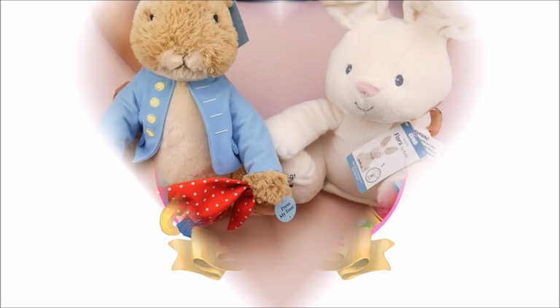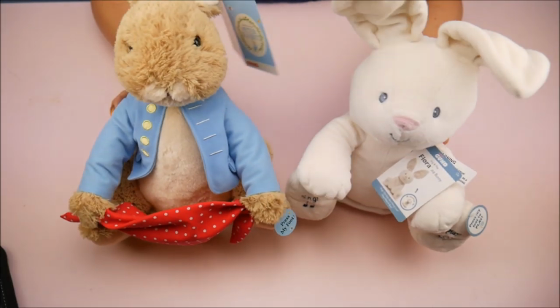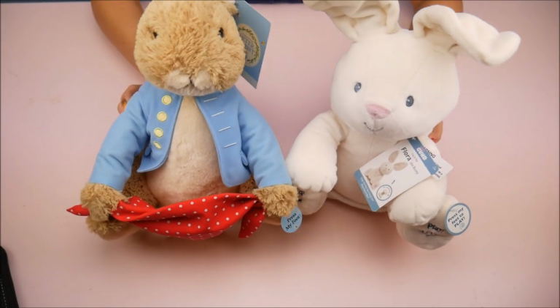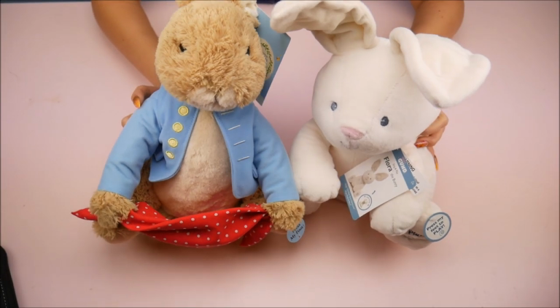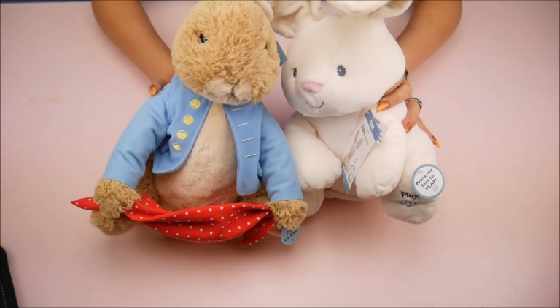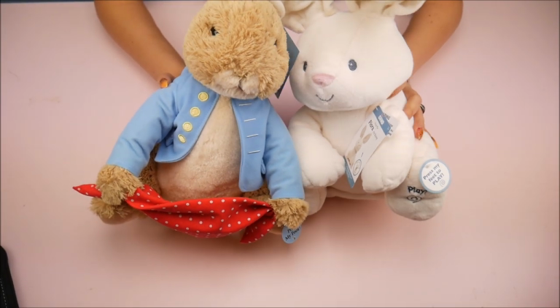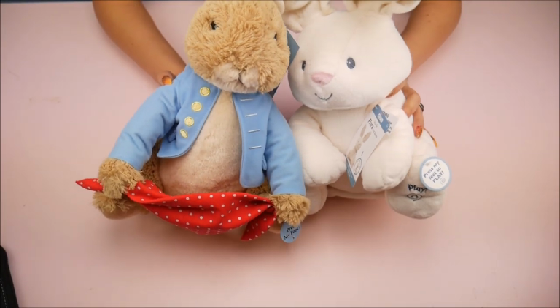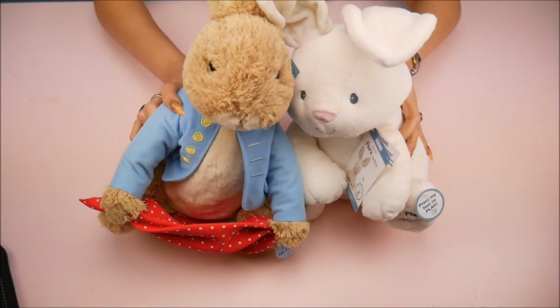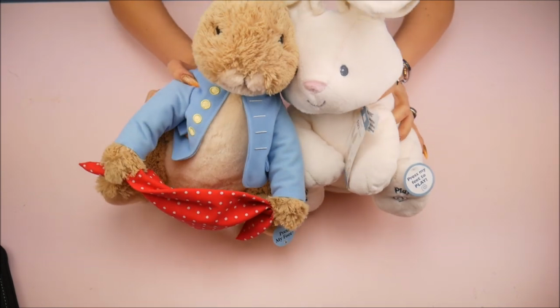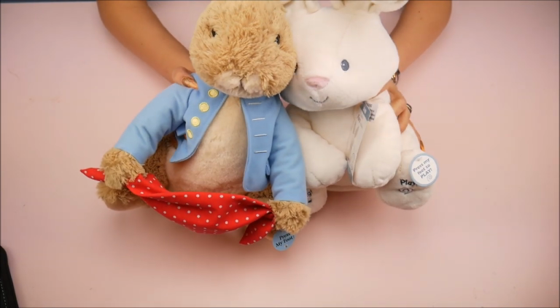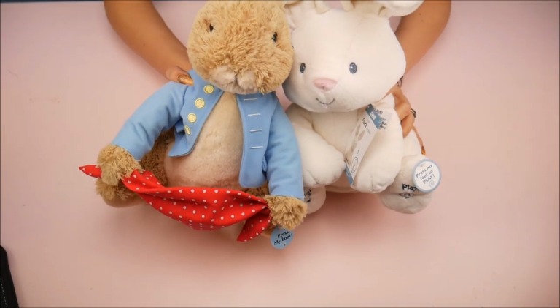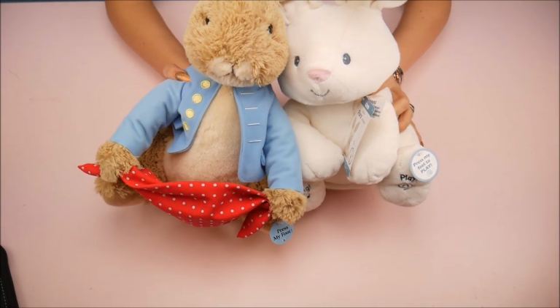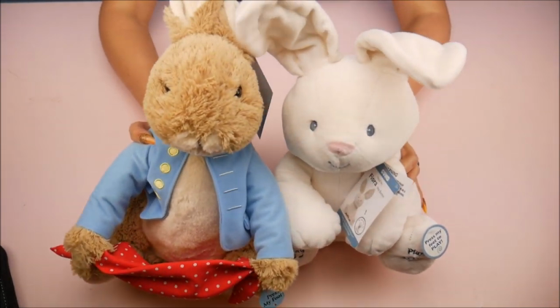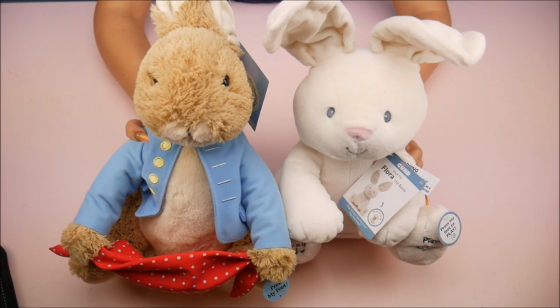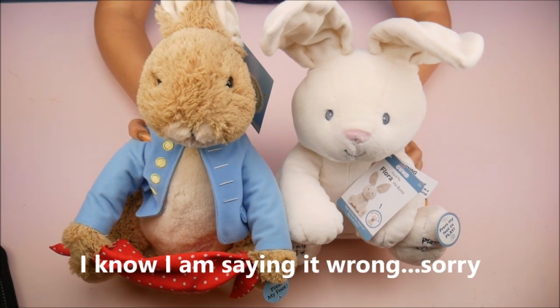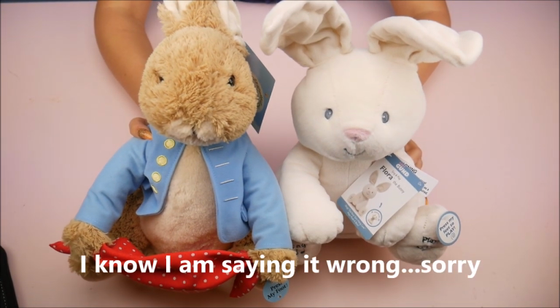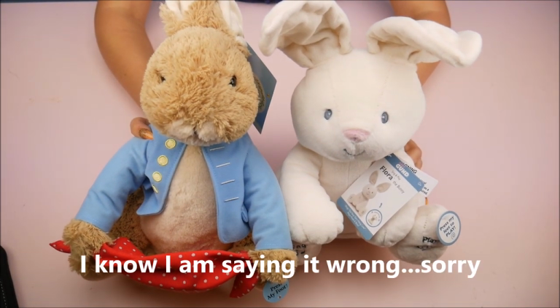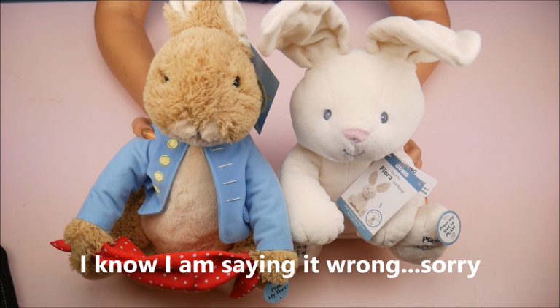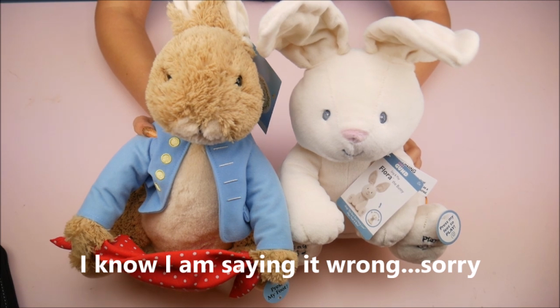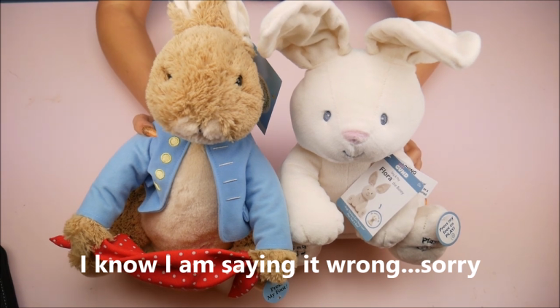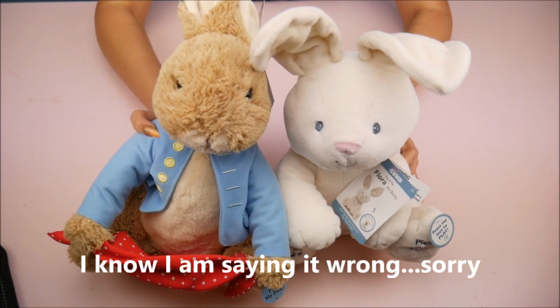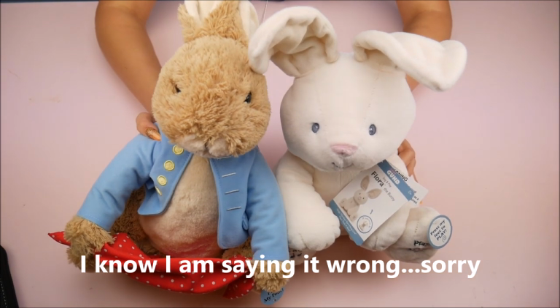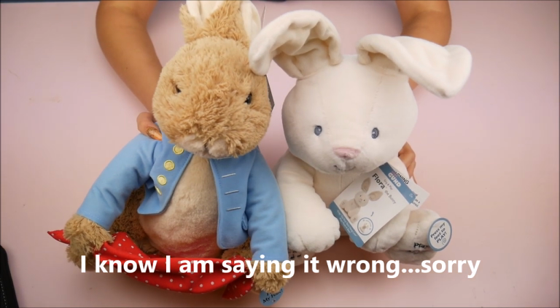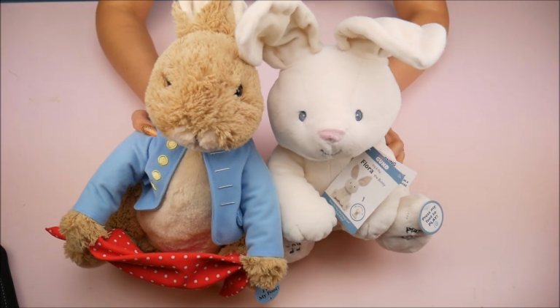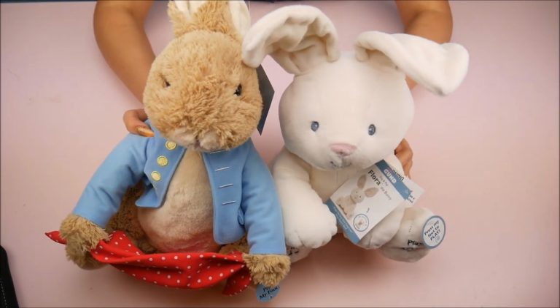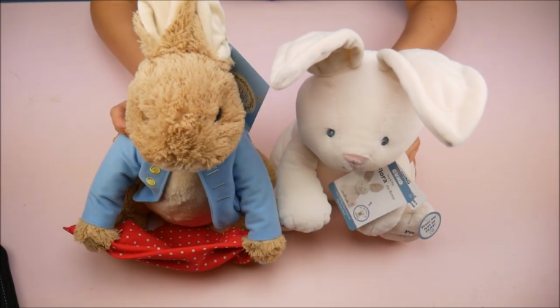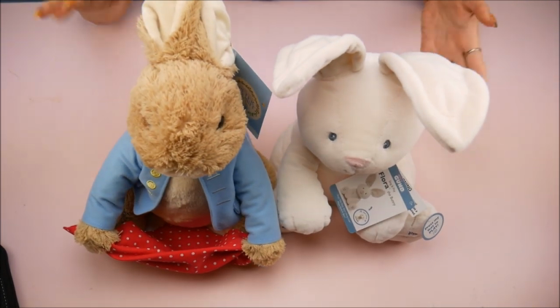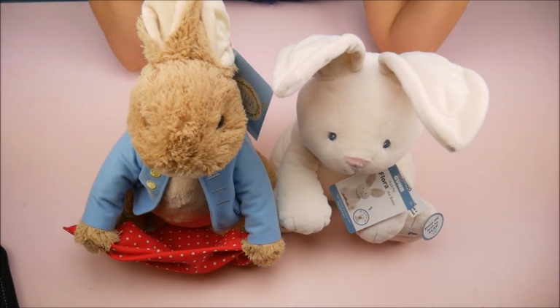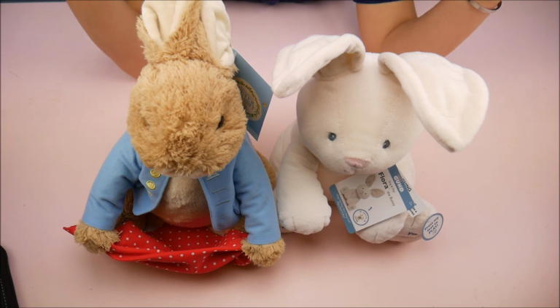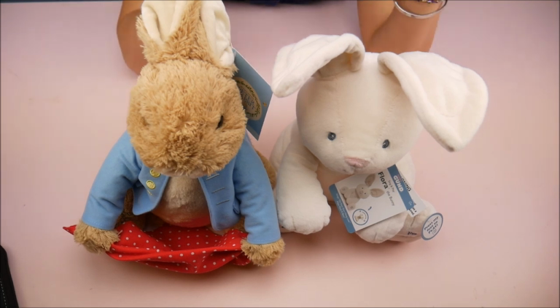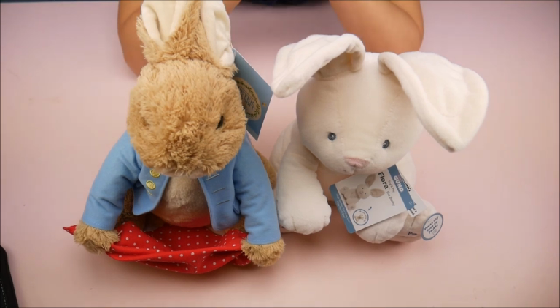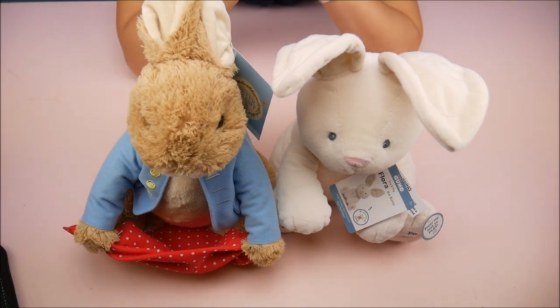Hey everybody, it's the Doll Circle and I can't believe Easter is so close, so I've got more Easter stuff for you guys. Thank you so much GUND for sending me these. Now these aren't just Easter toys, but for me, I see a bunny and I have to think Easter, and these are just so cute.